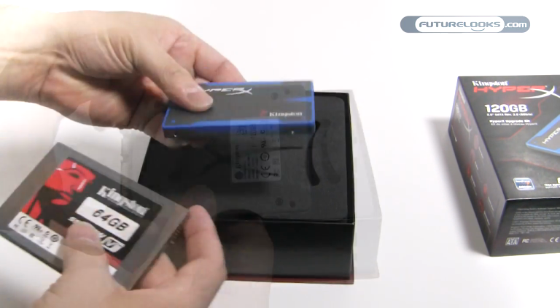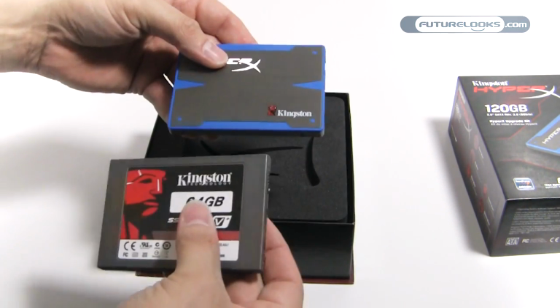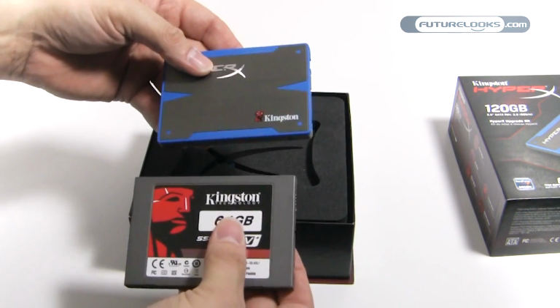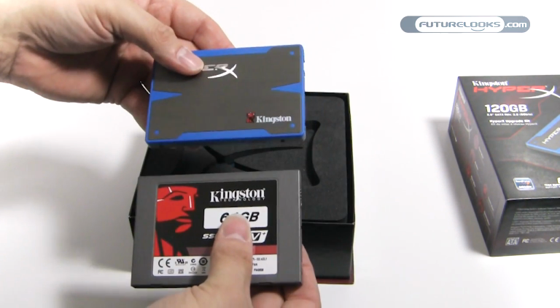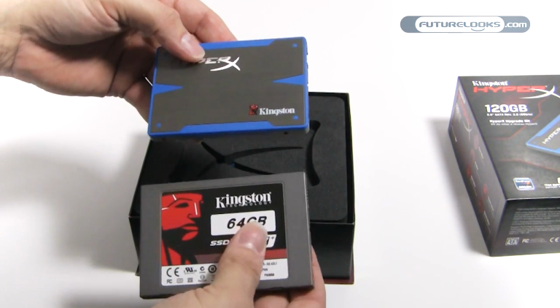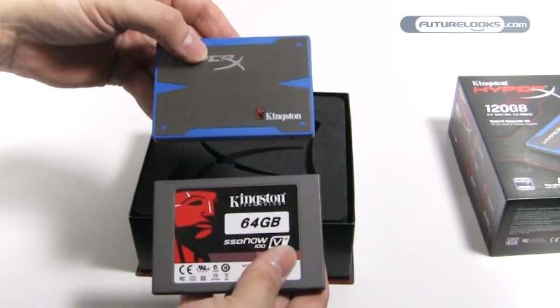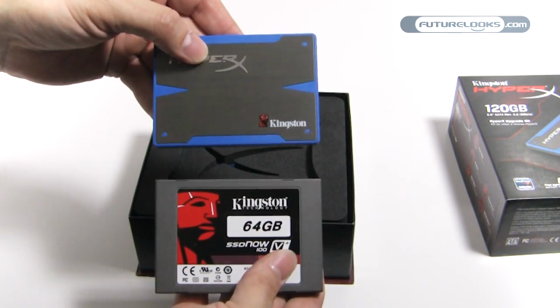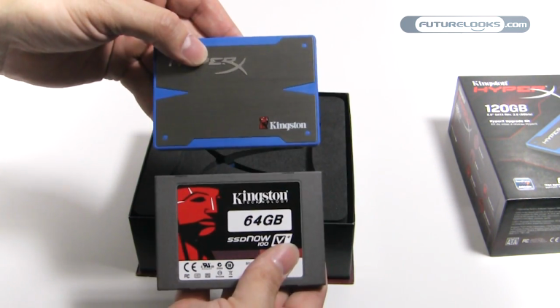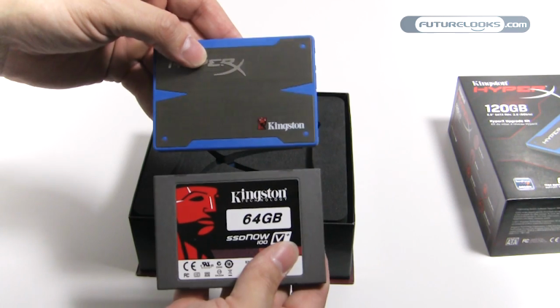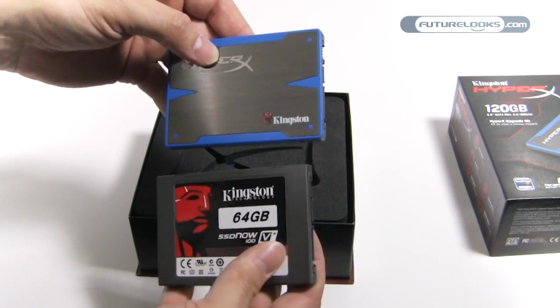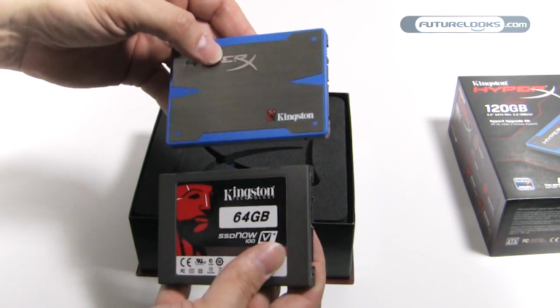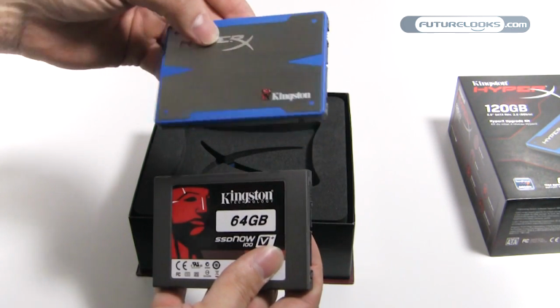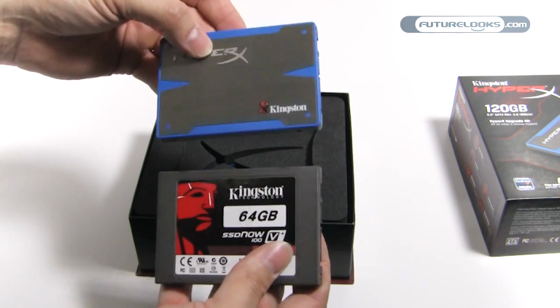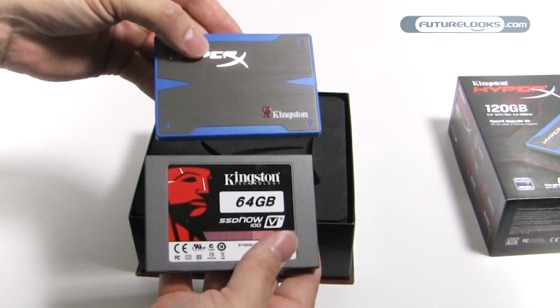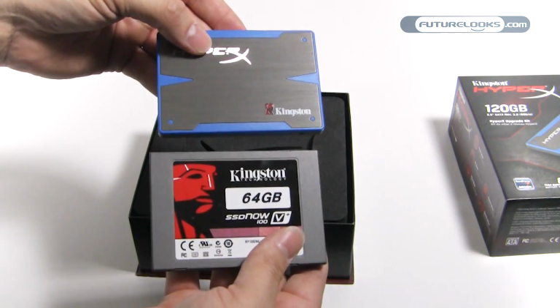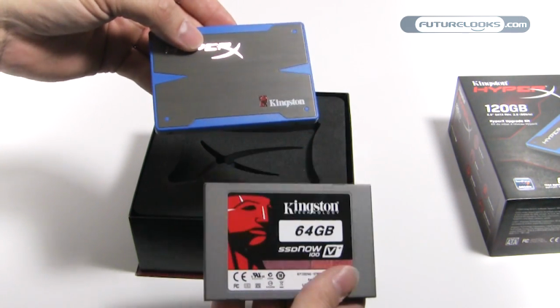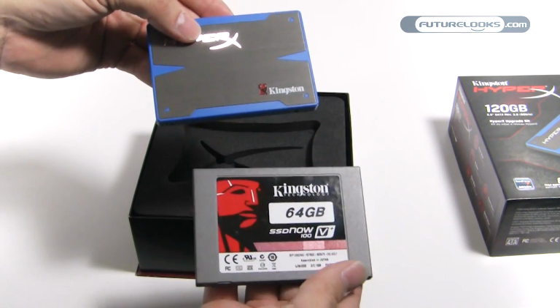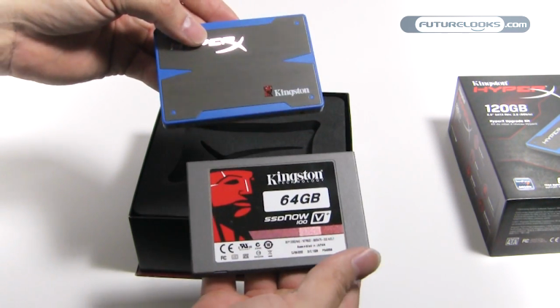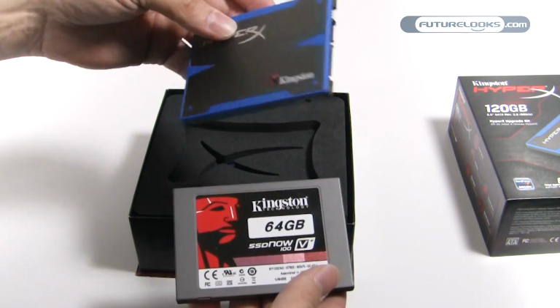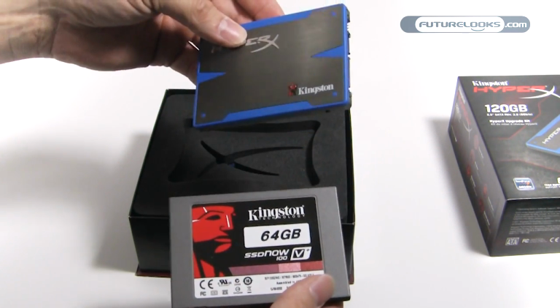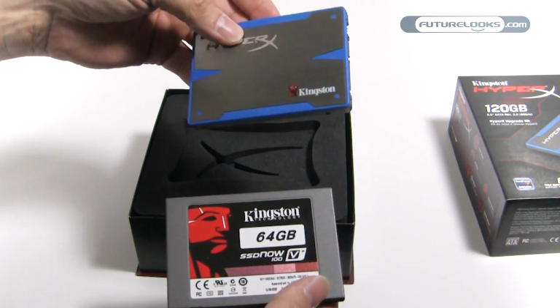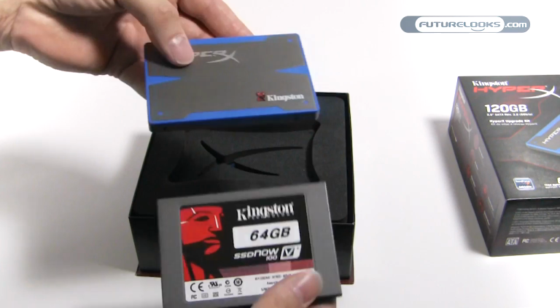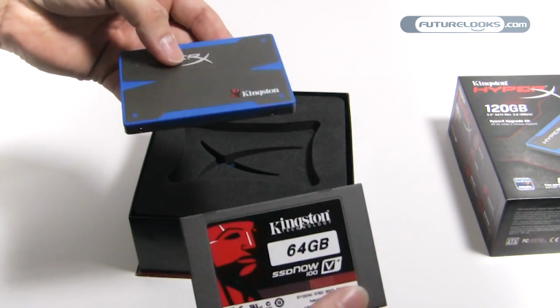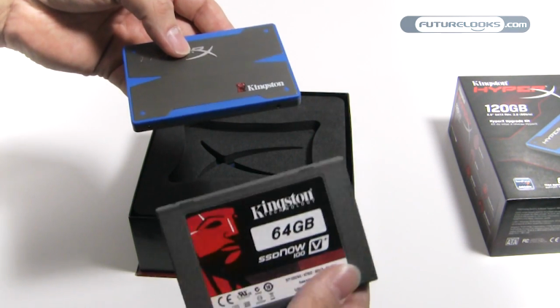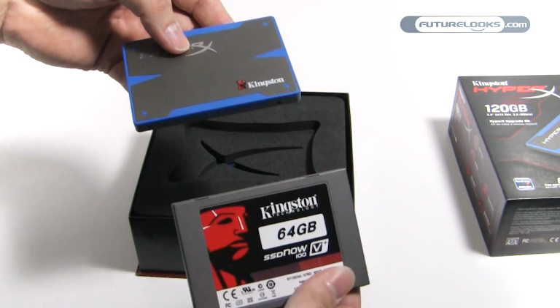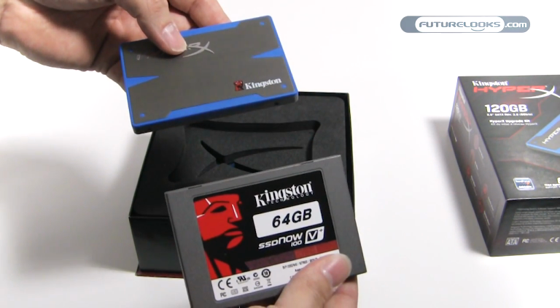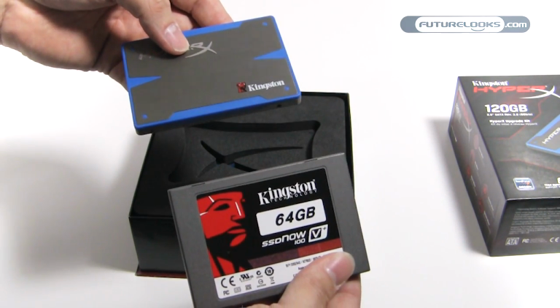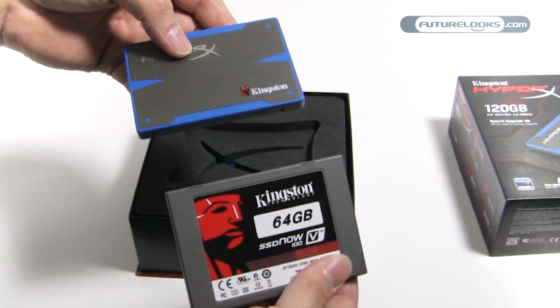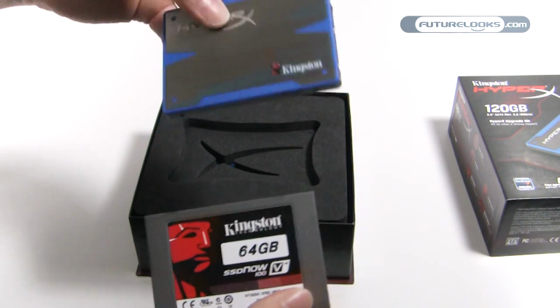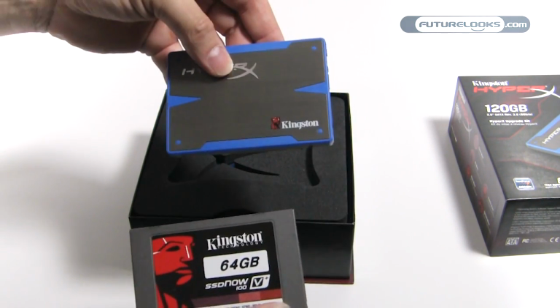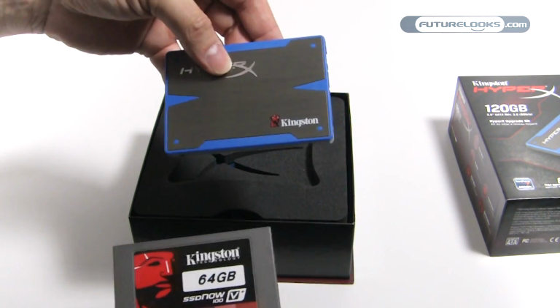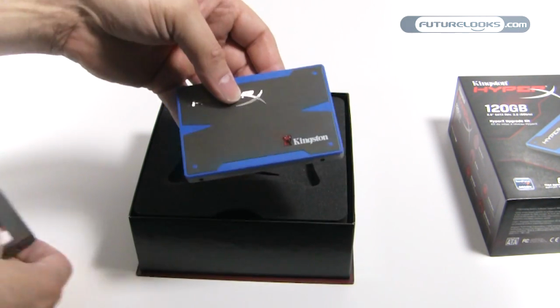Here you get a better idea of what separates these two — besides the fact that this one is only SATA 2 and this one is SATA 3. In other words, it's 3 gigabit per second versus 6 gigabit per second.